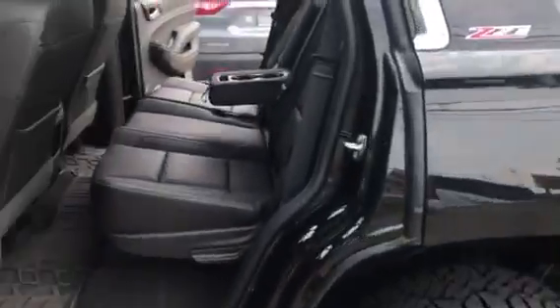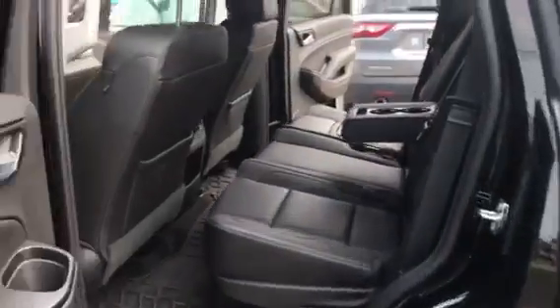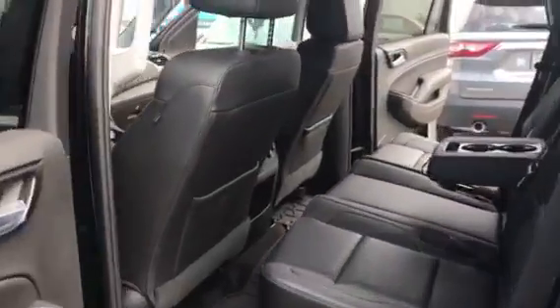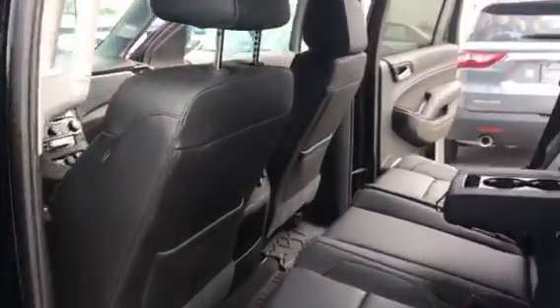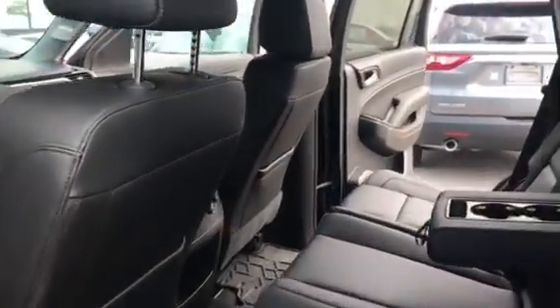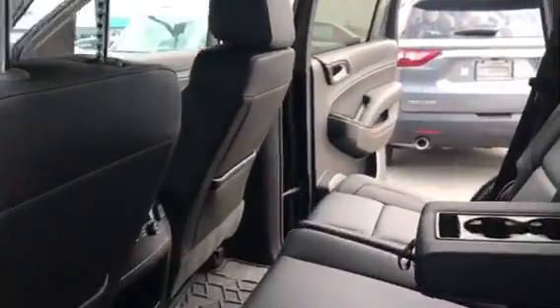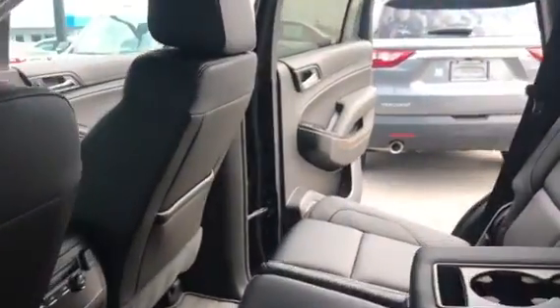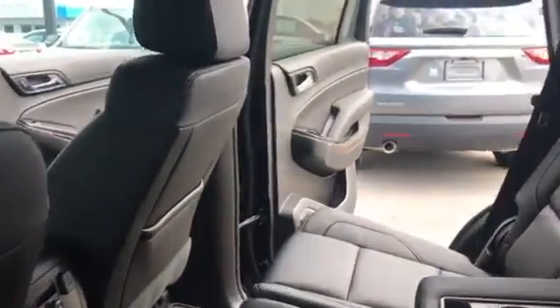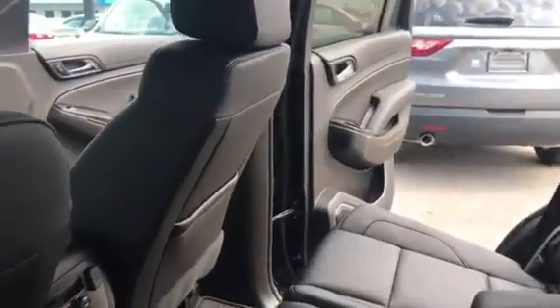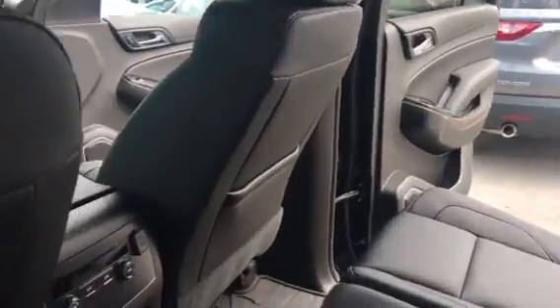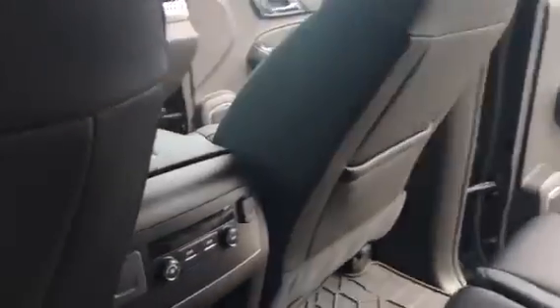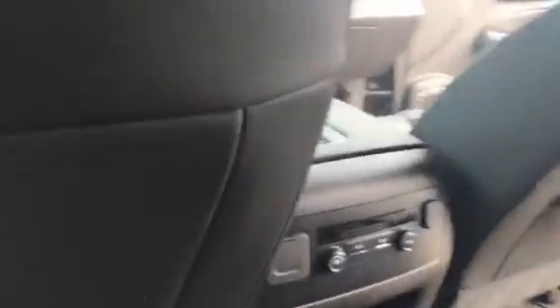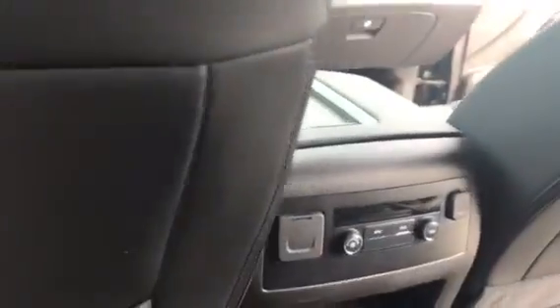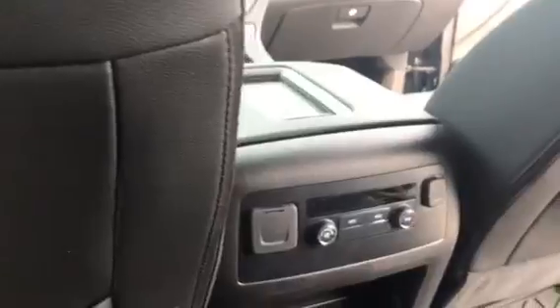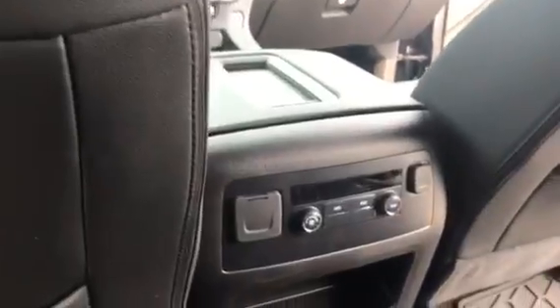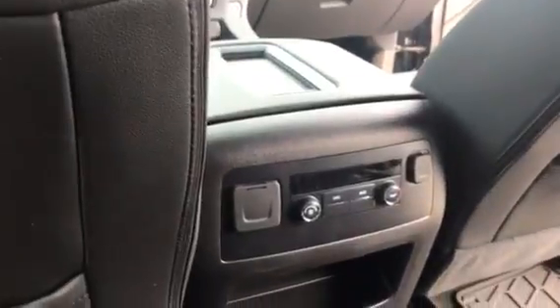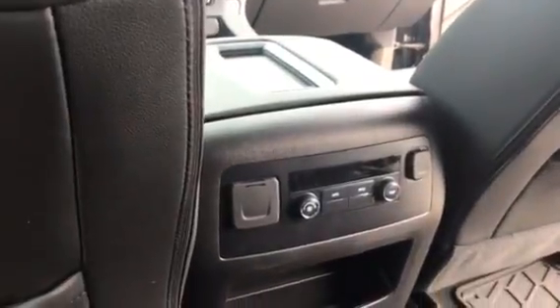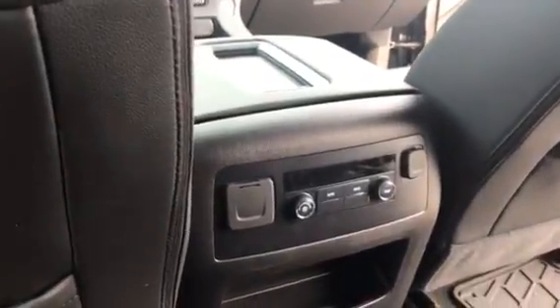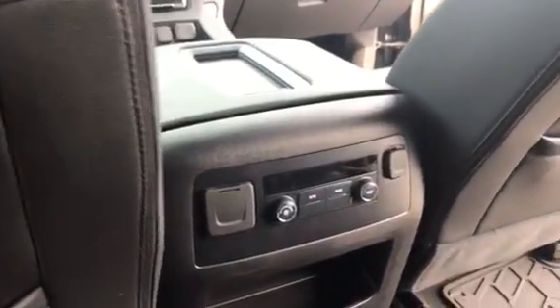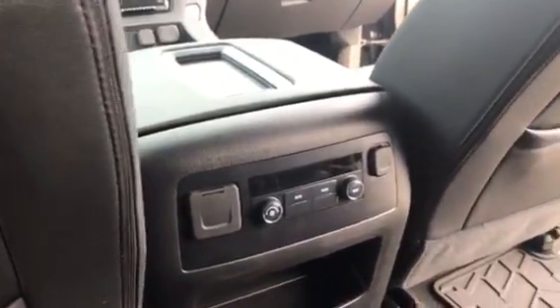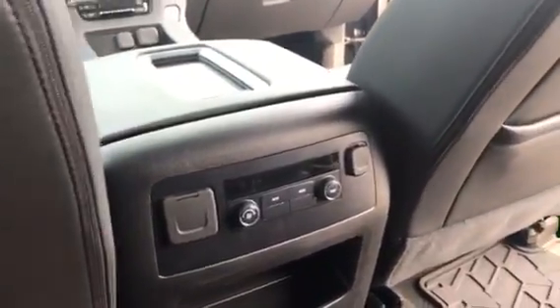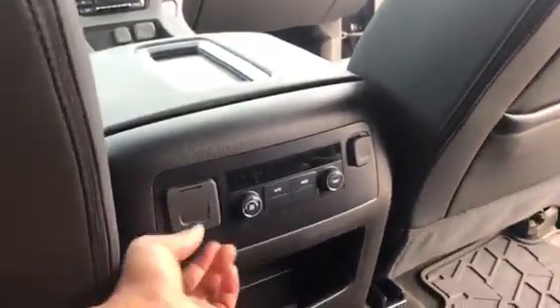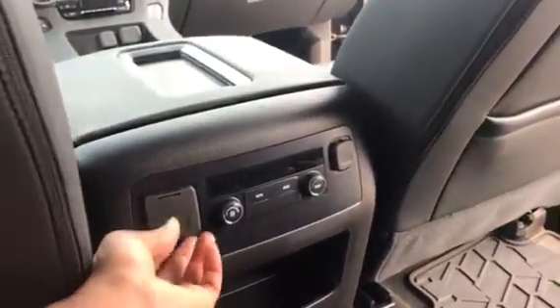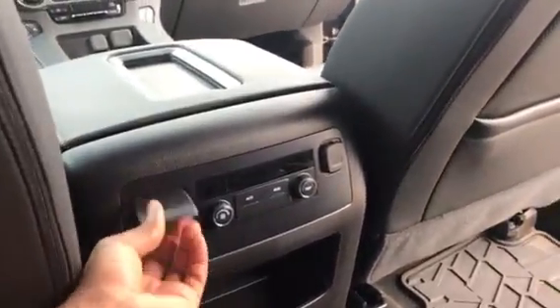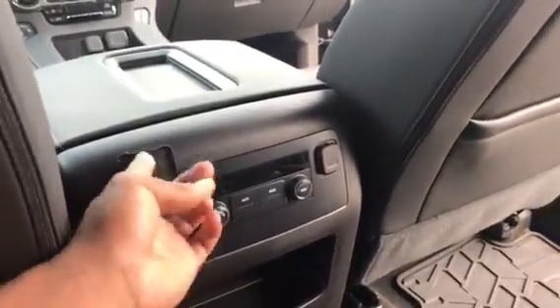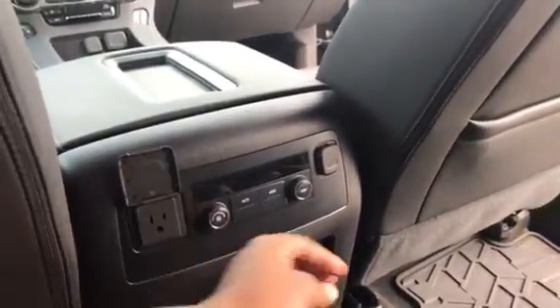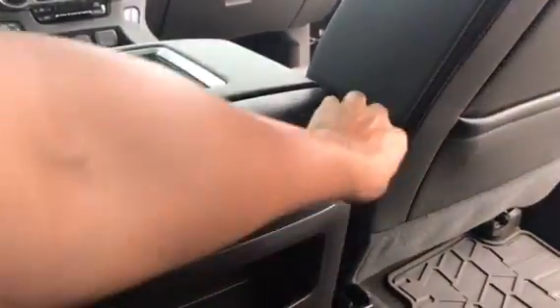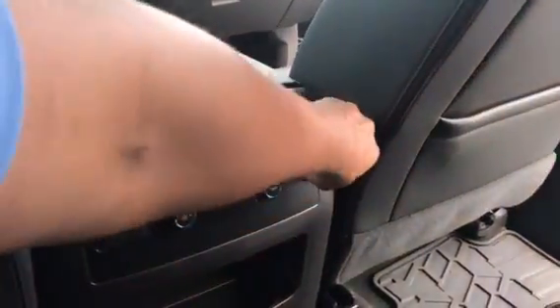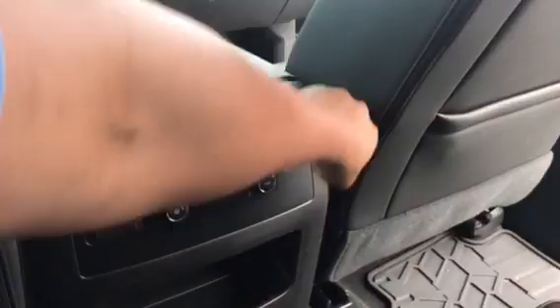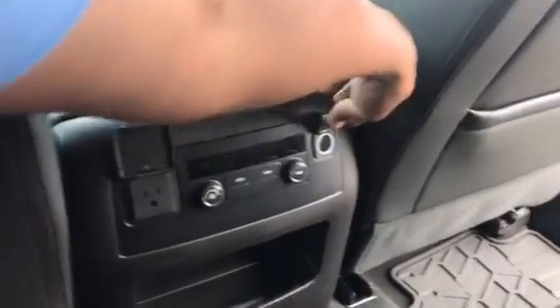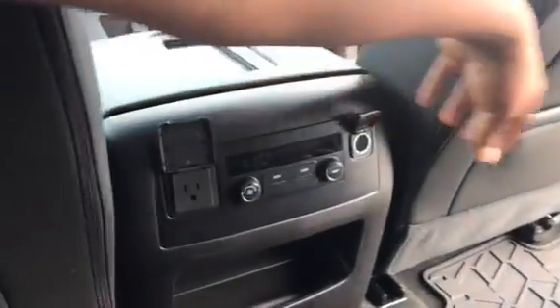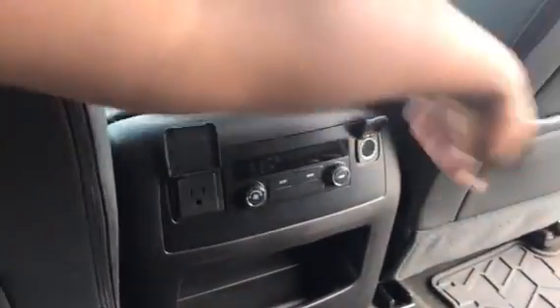We have our second row, with second row climate control, as well as multiple USB ports and a three prong port.